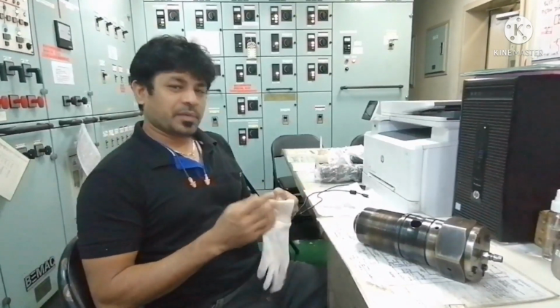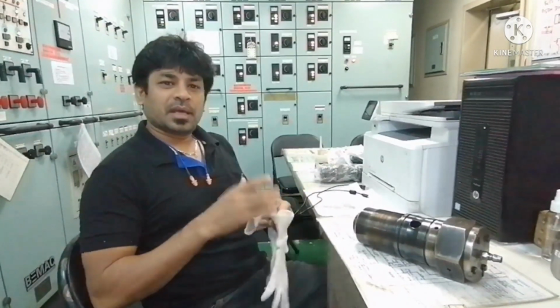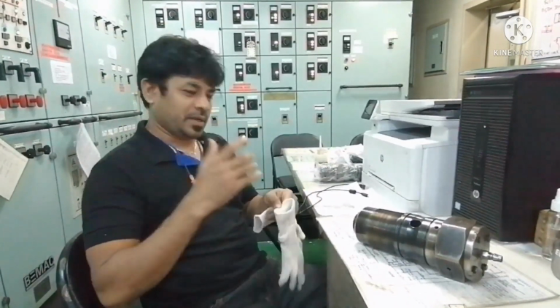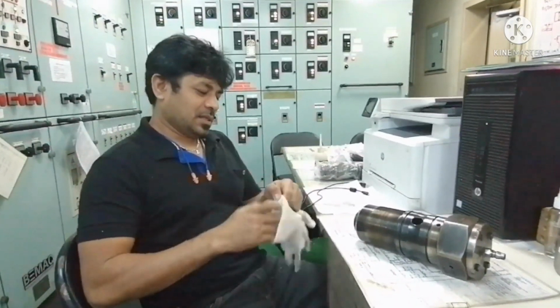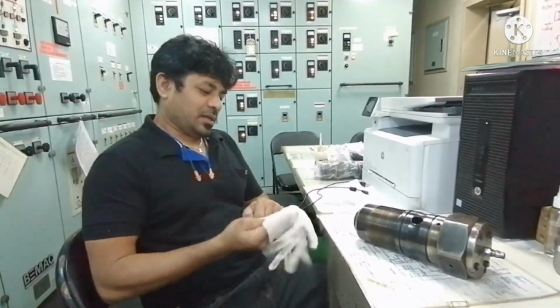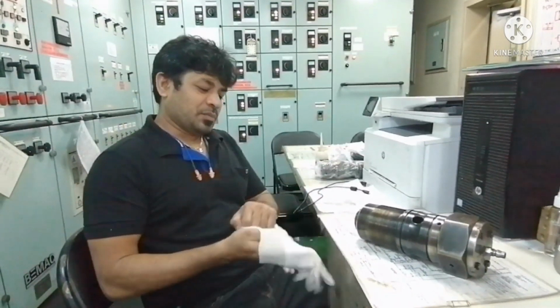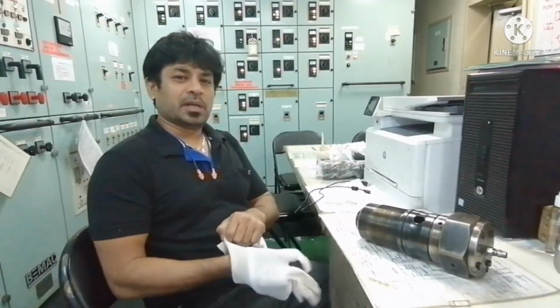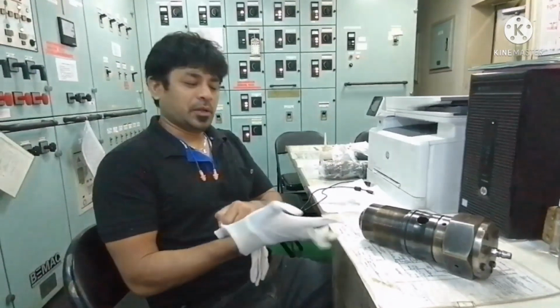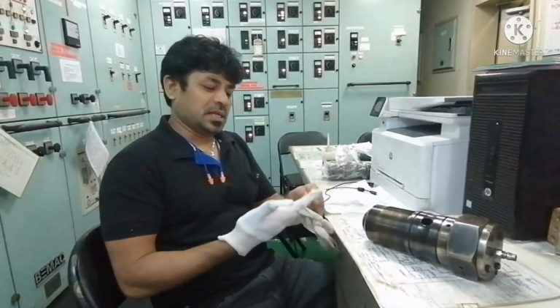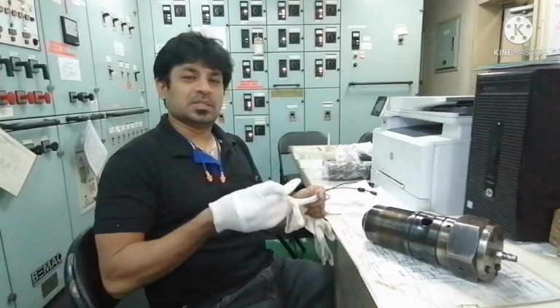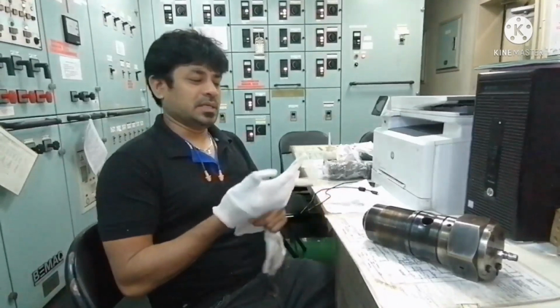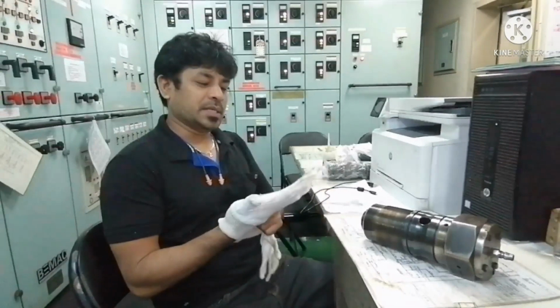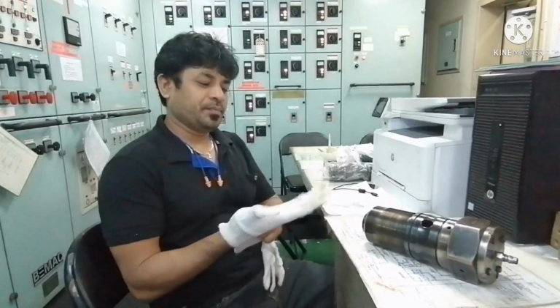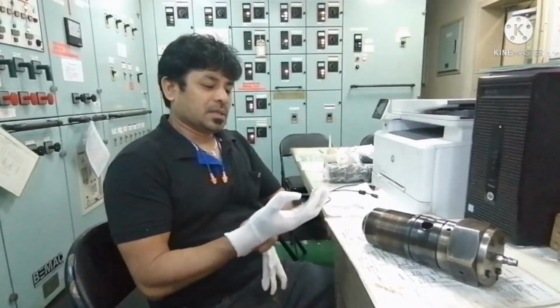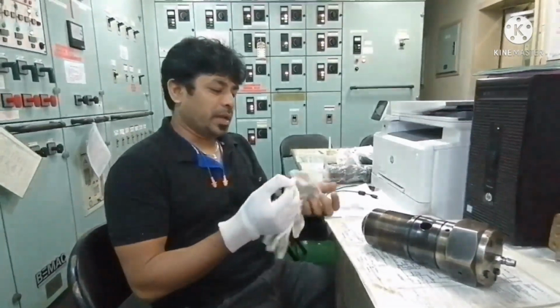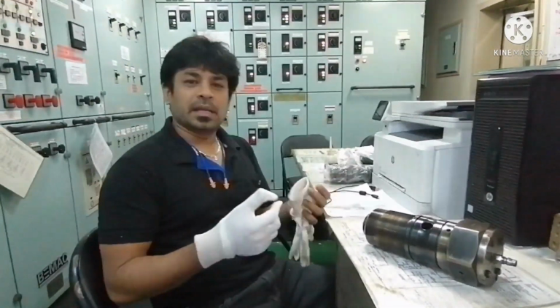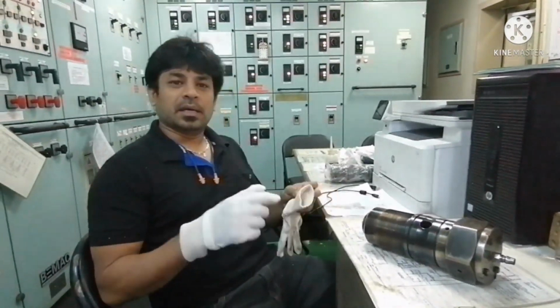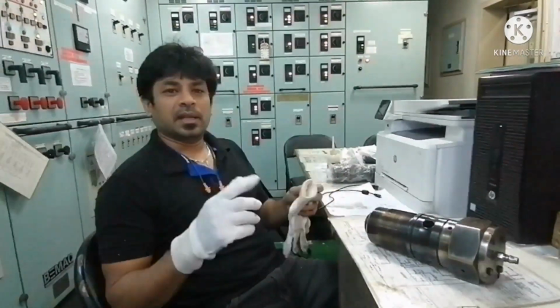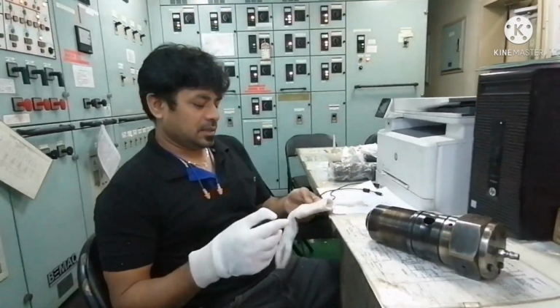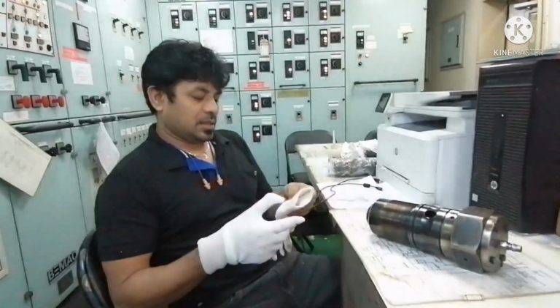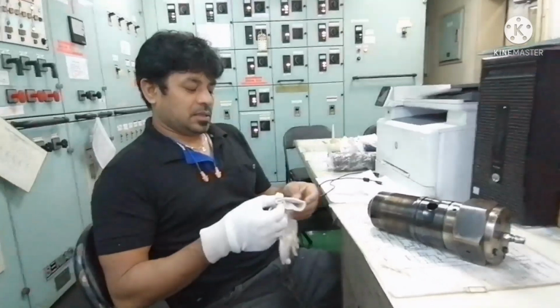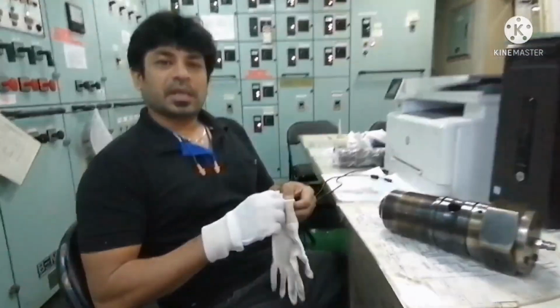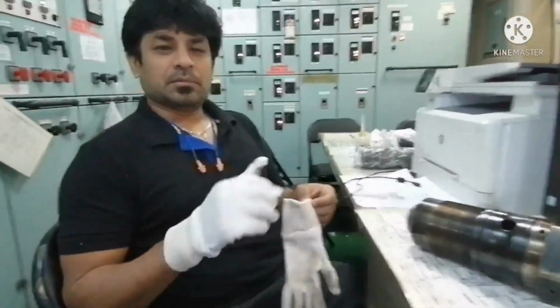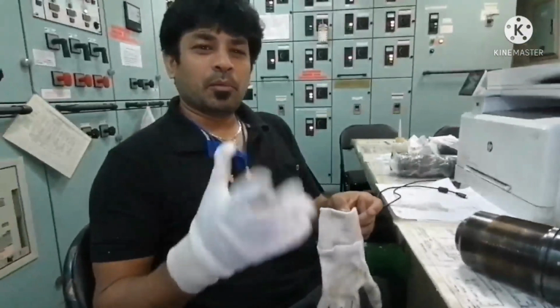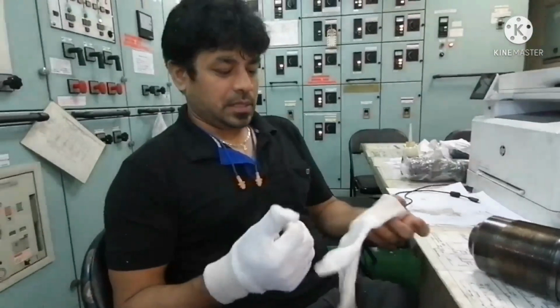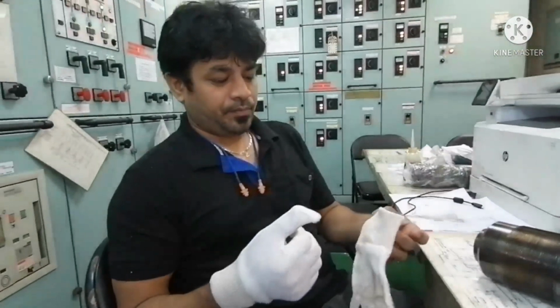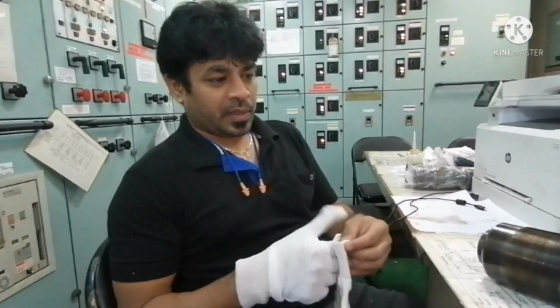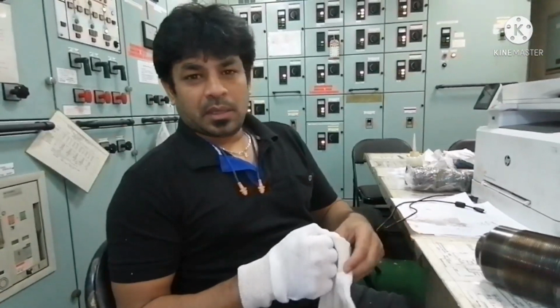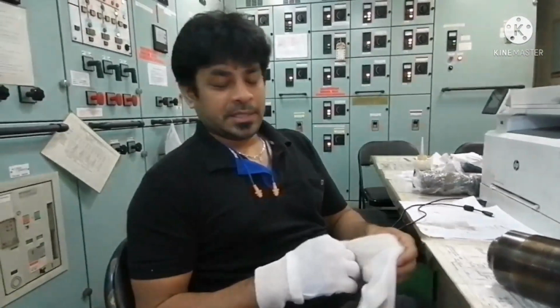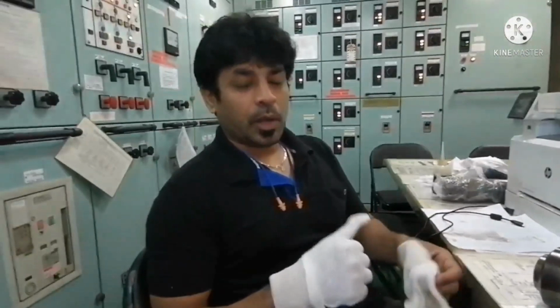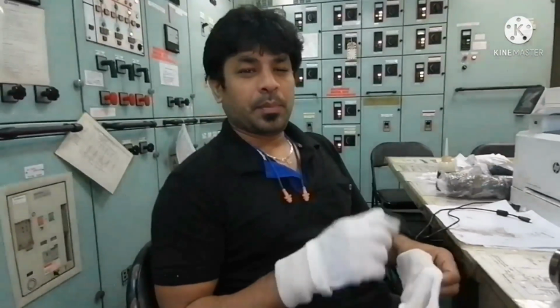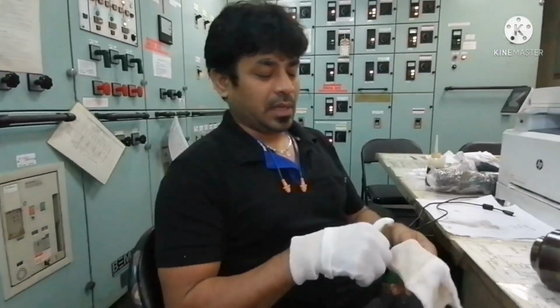Hi everyone, welcome to our marine knowledge channel, this is your sailor part. Today we will give some idea about main engine fuel pump puncture valve.